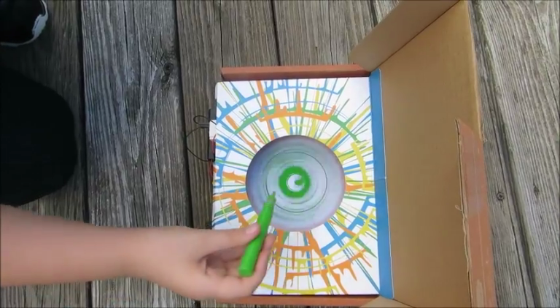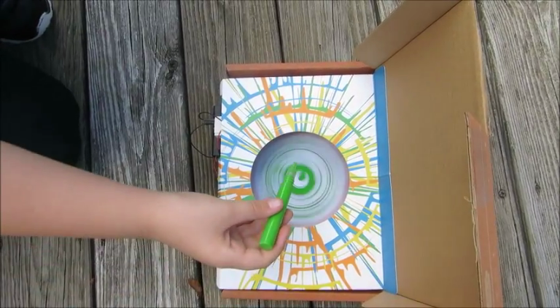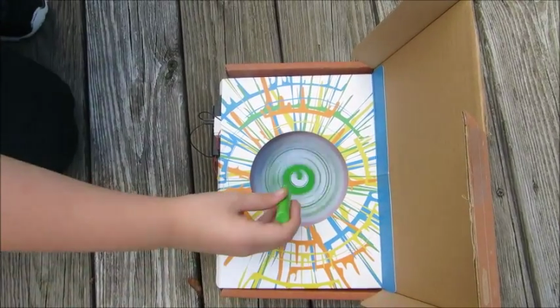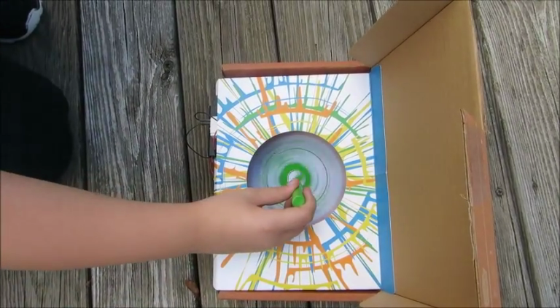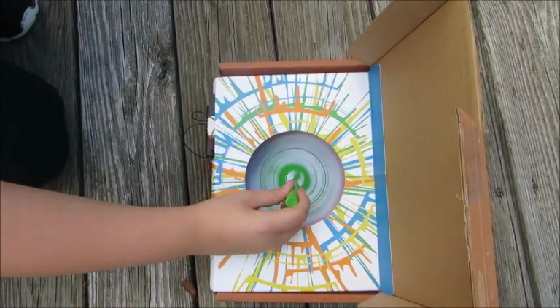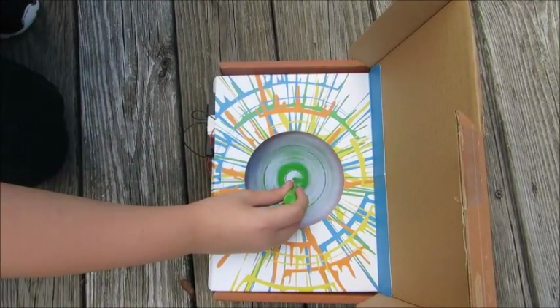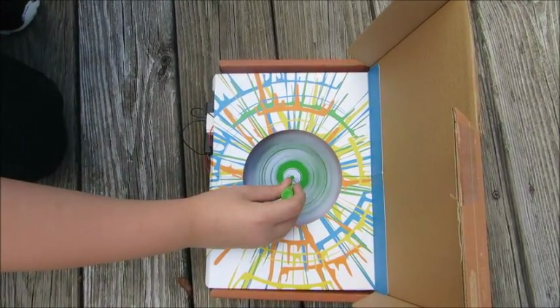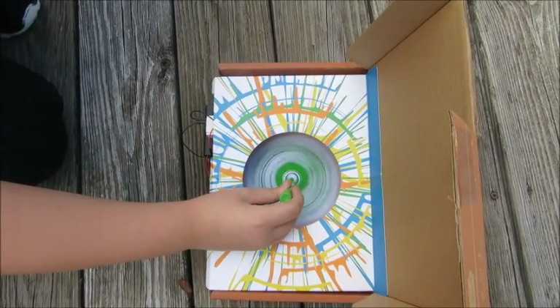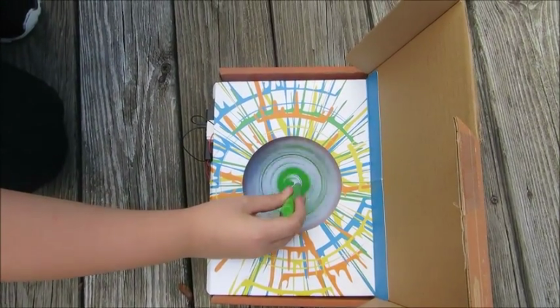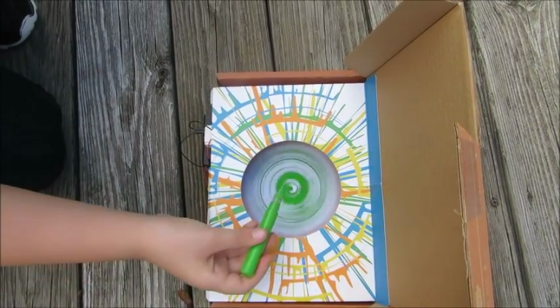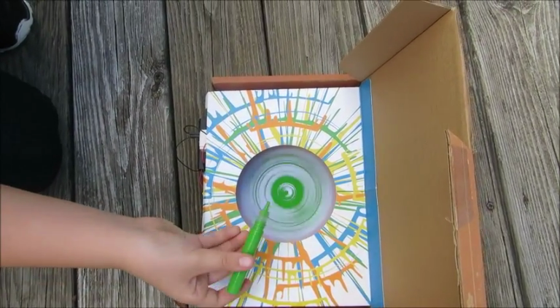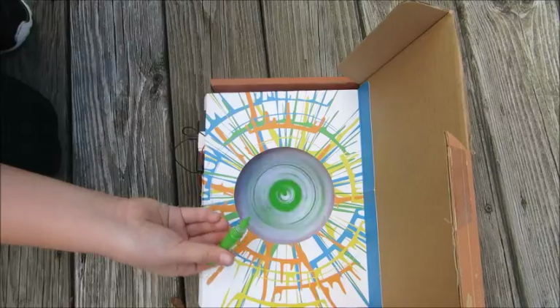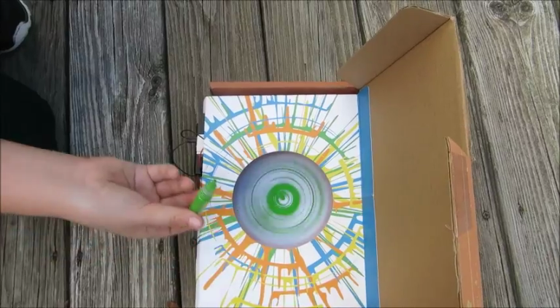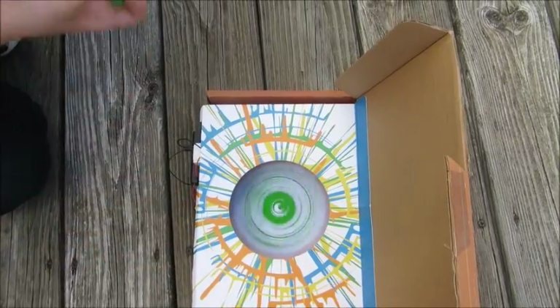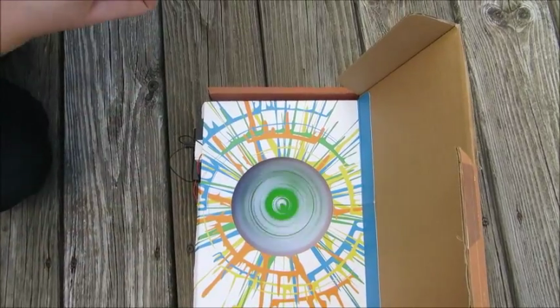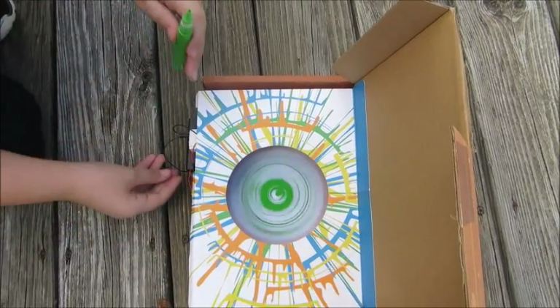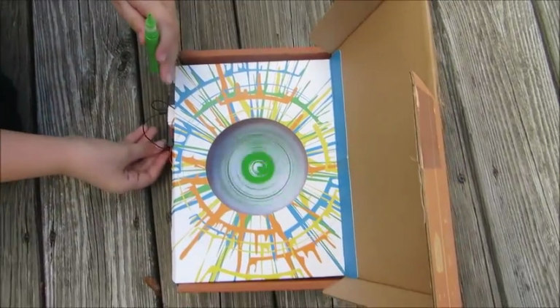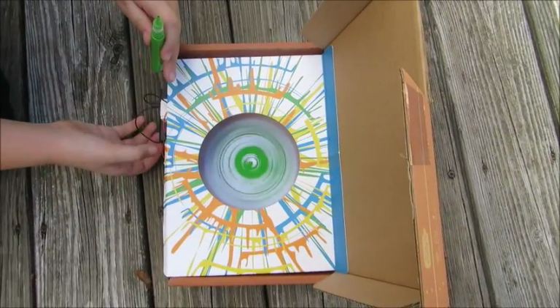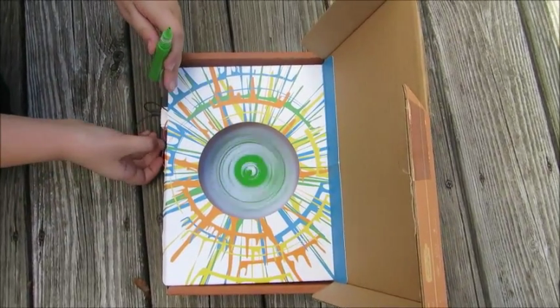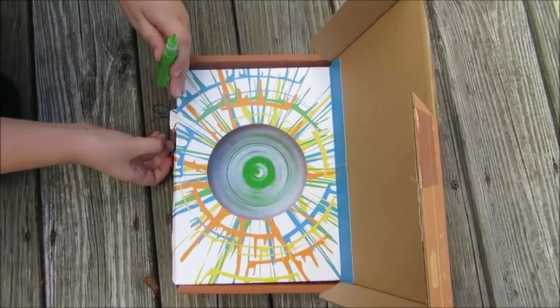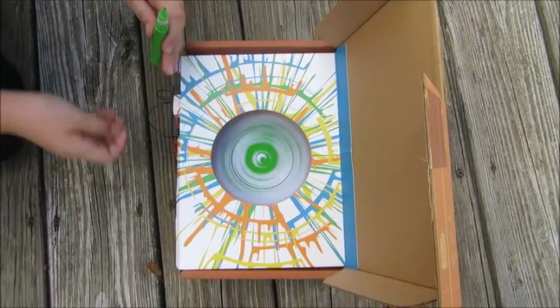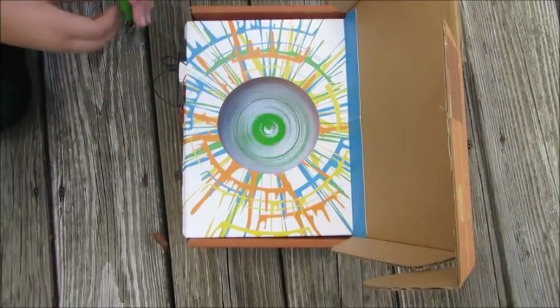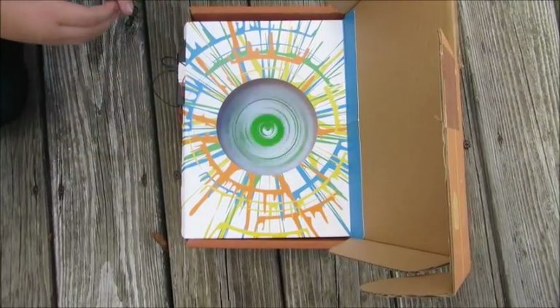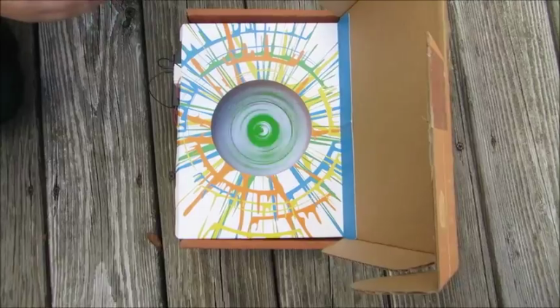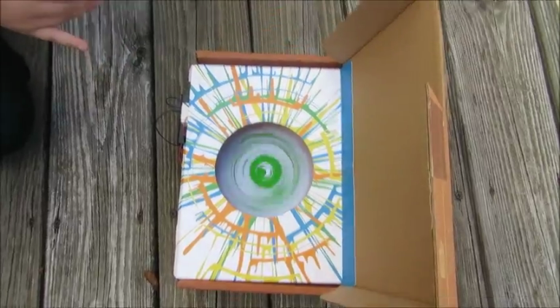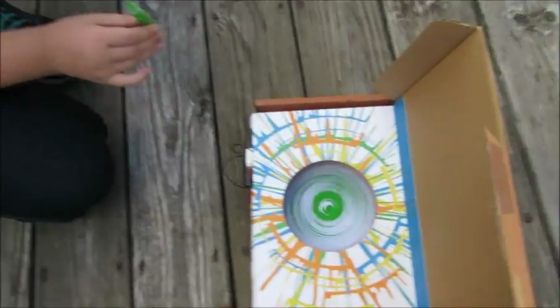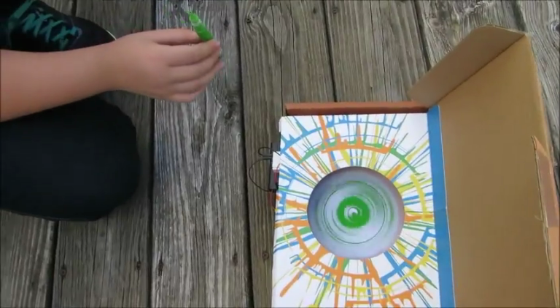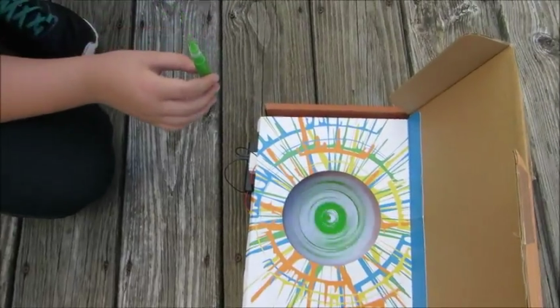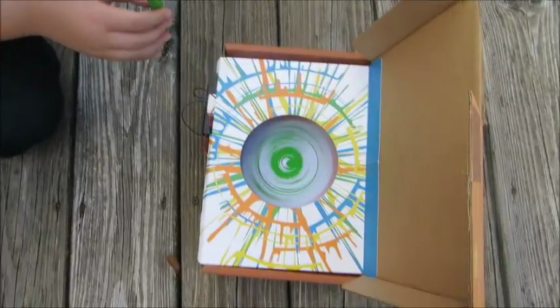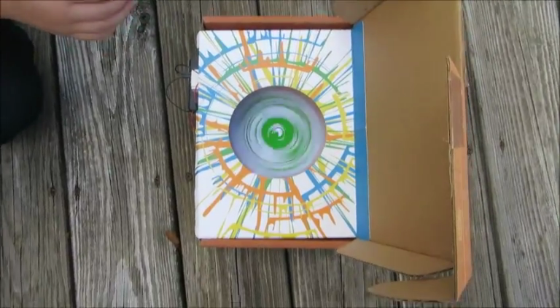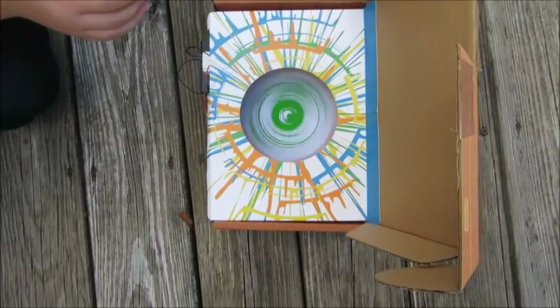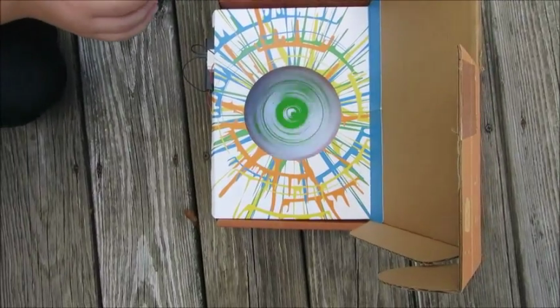Dad, get the blue. Try to get a different color. Turn it off — what you can do is turn it off and just let it spin down. And then go set up a blue.